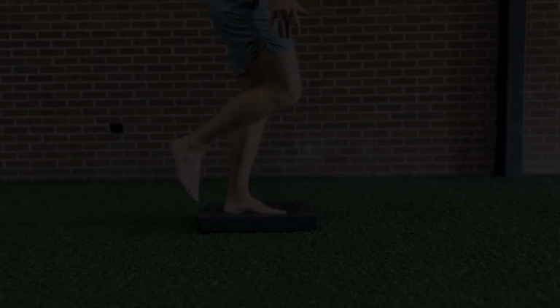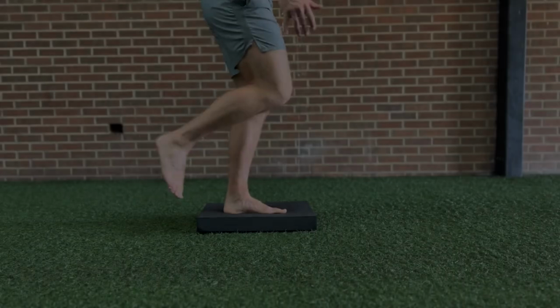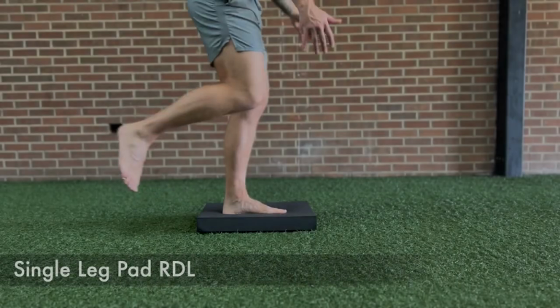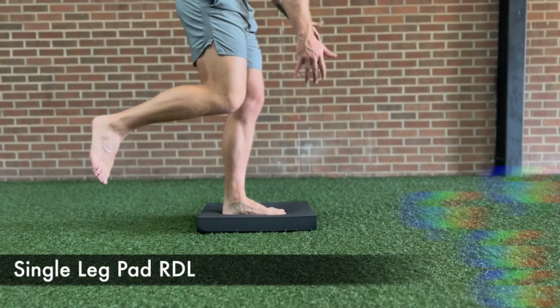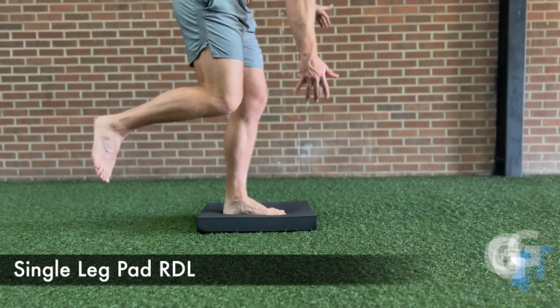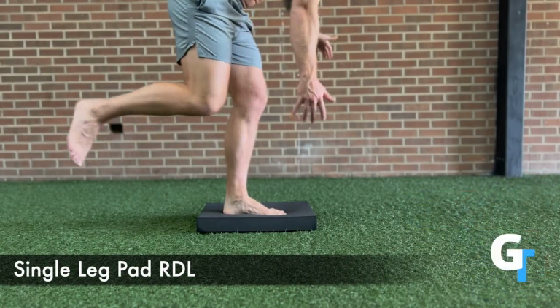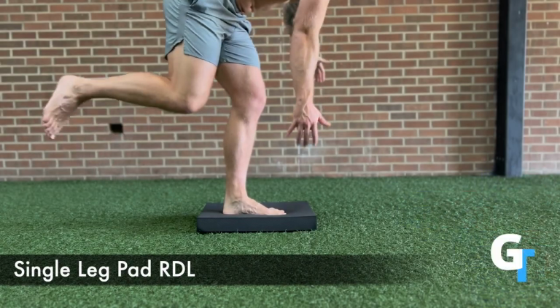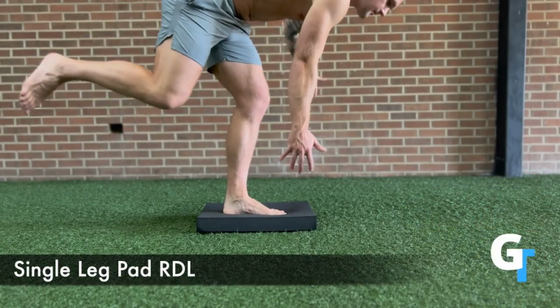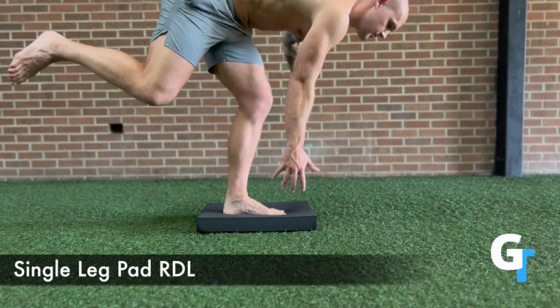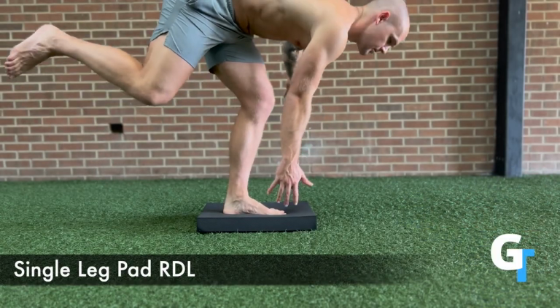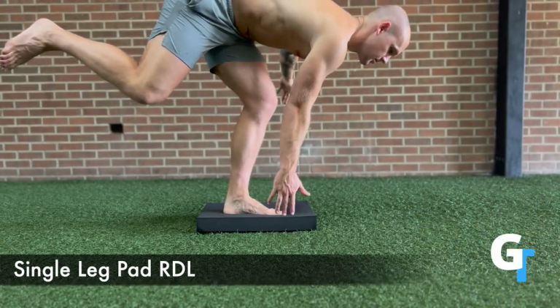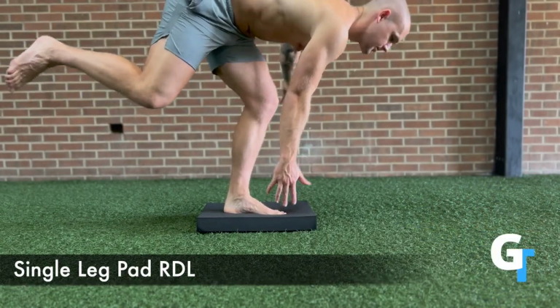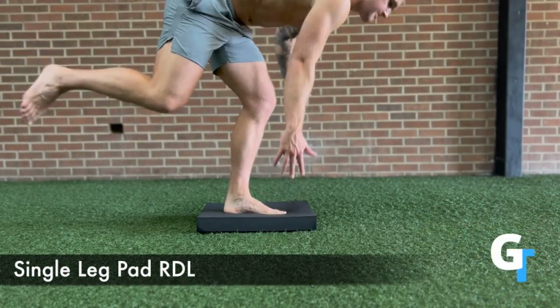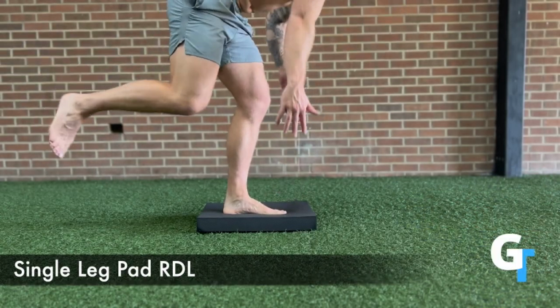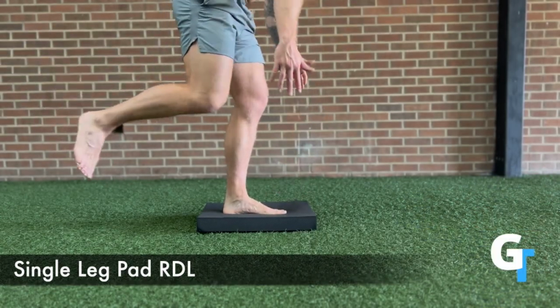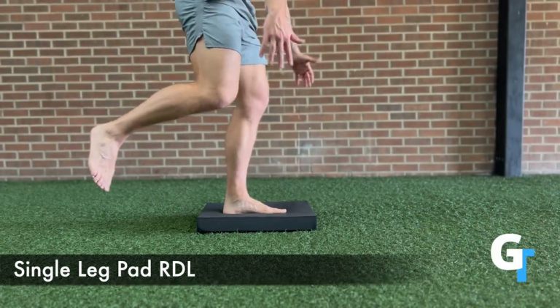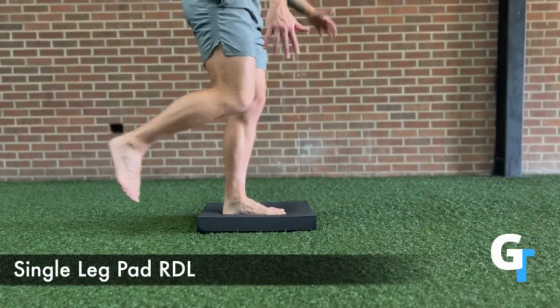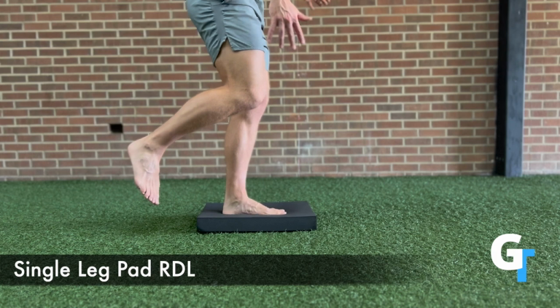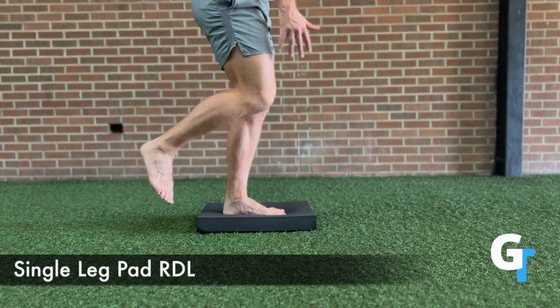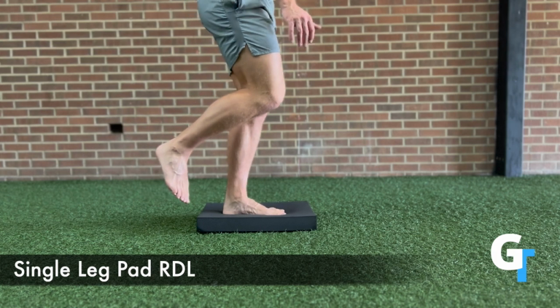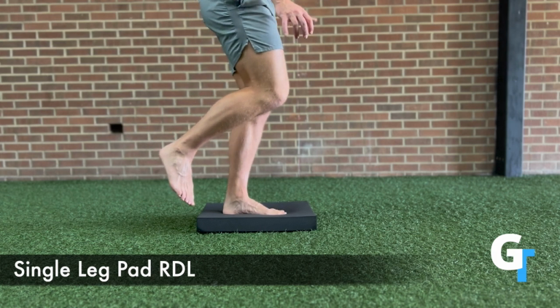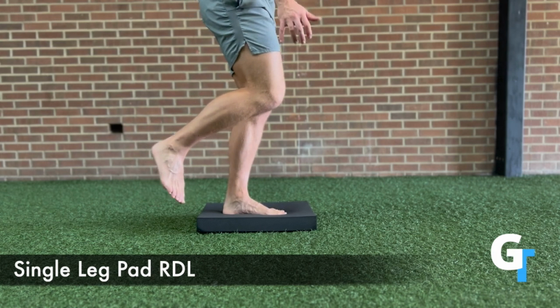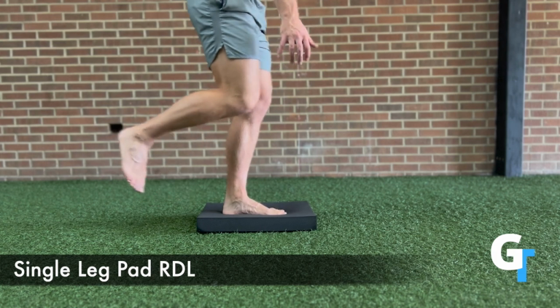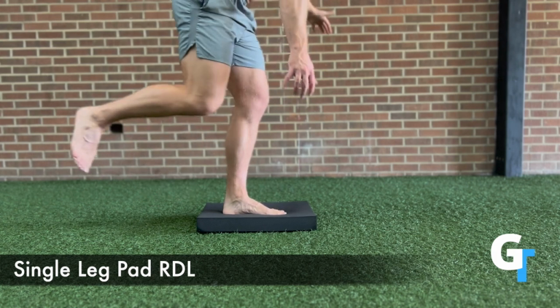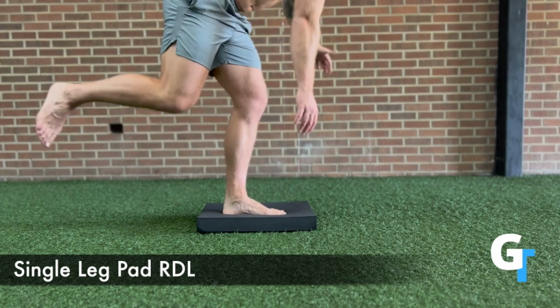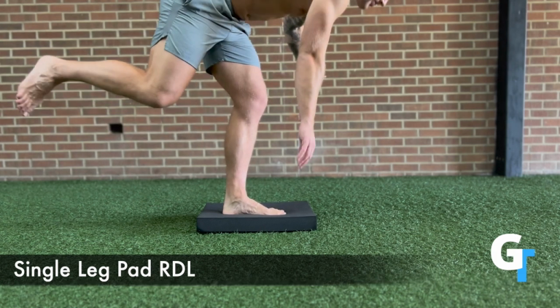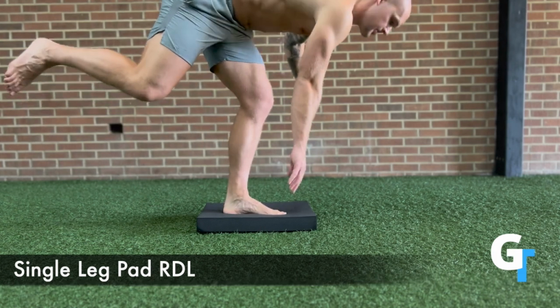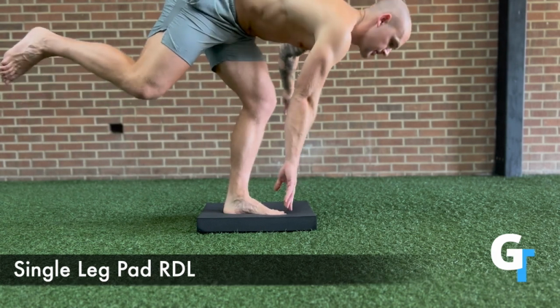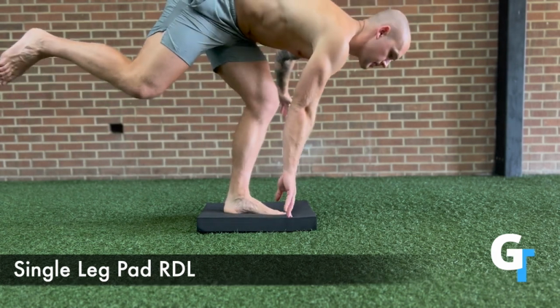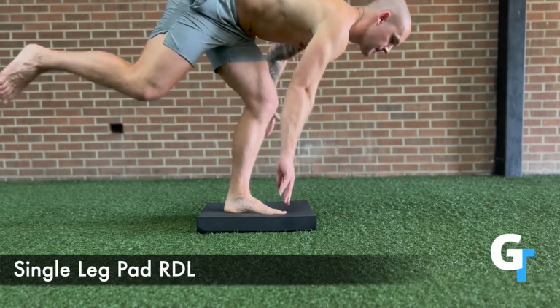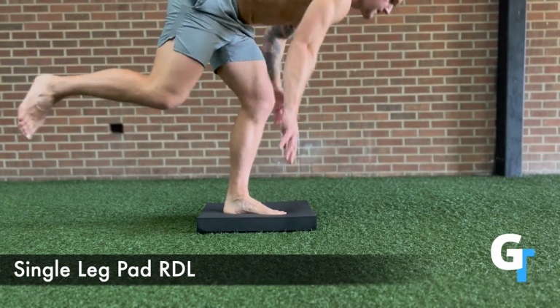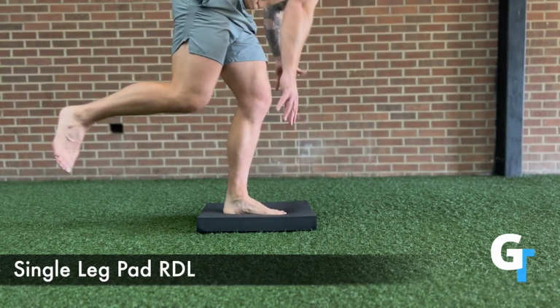The single leg pad RDL is basically doing a single leg RDL but on a pad. You can do this on any unstable surface, like a yoga mat, but the thicker the surface is, the harder it's going to get.